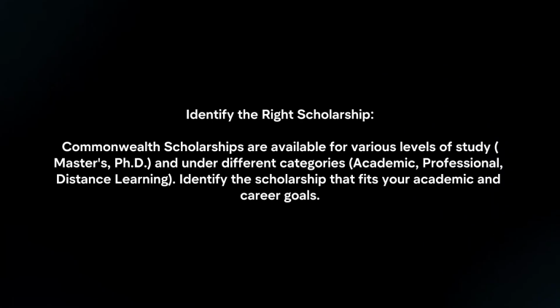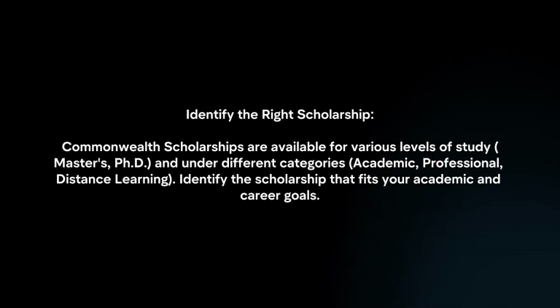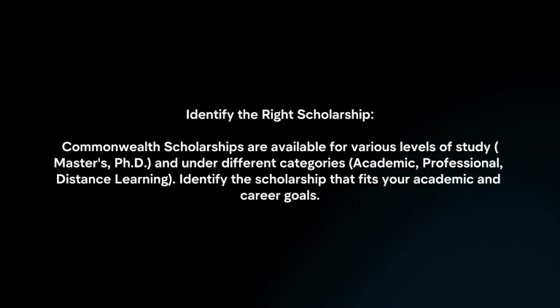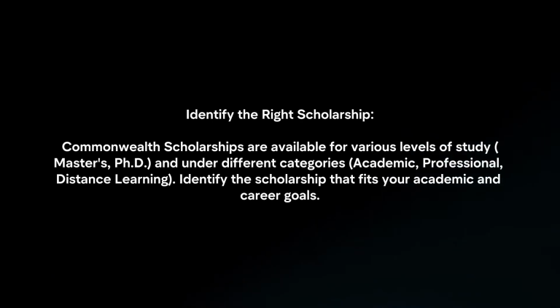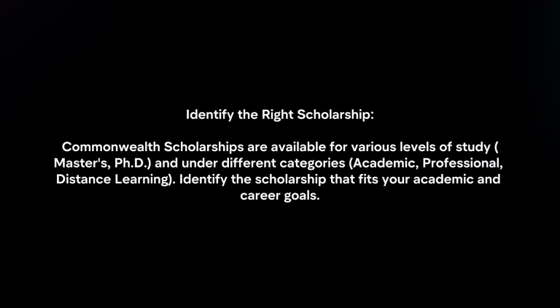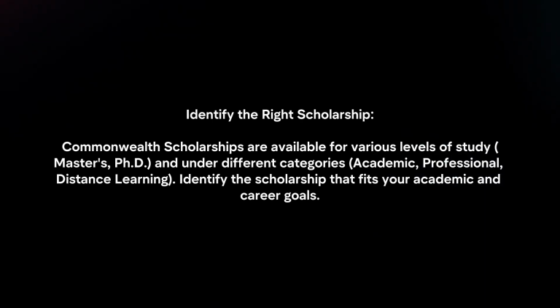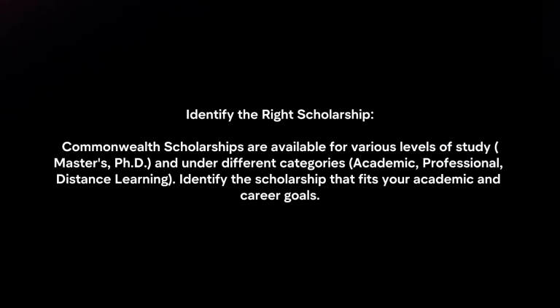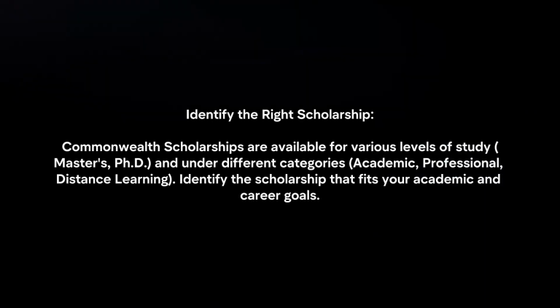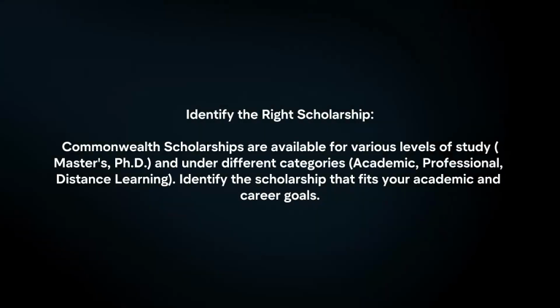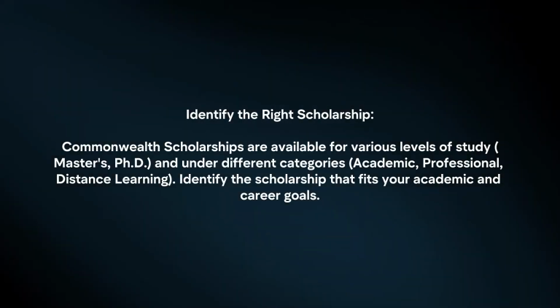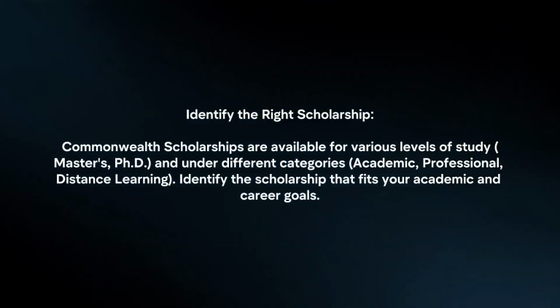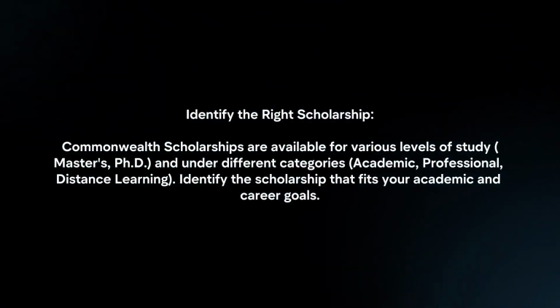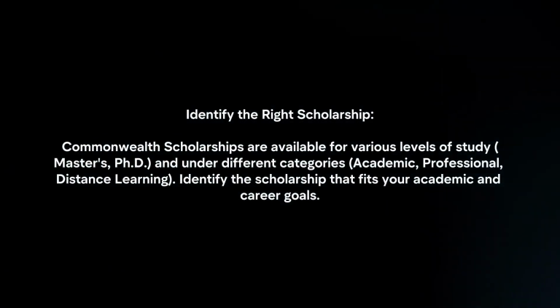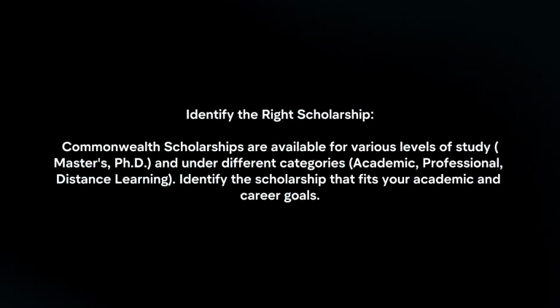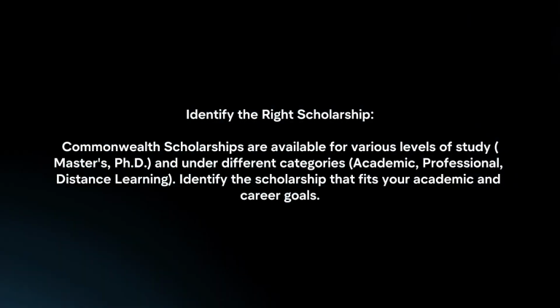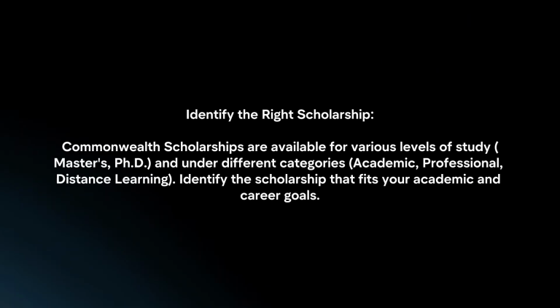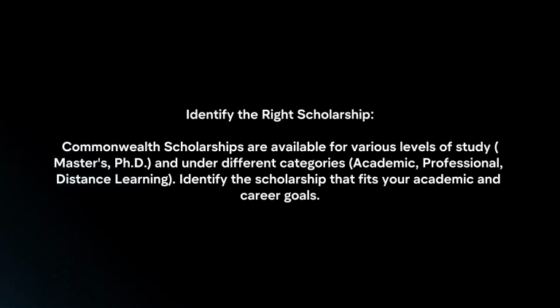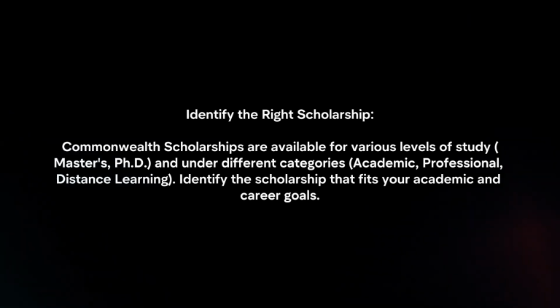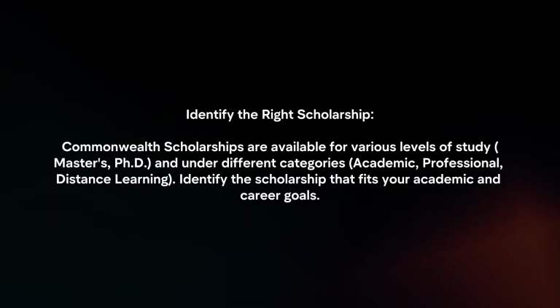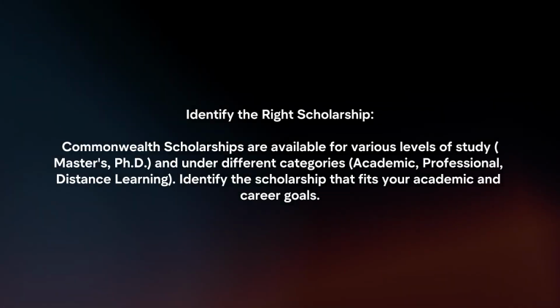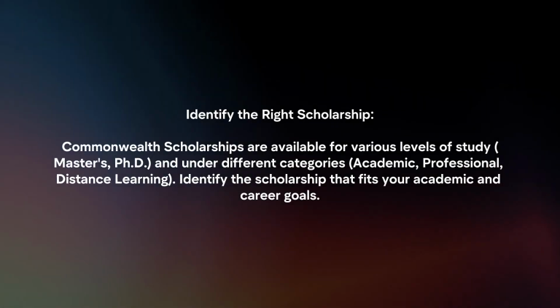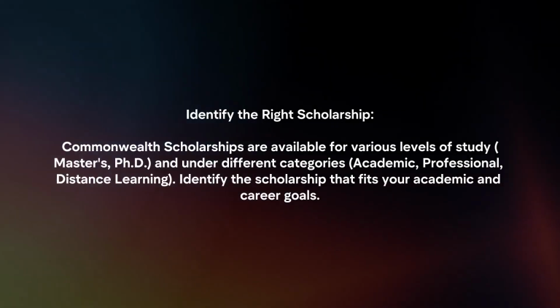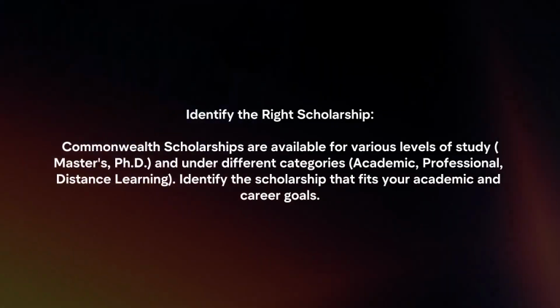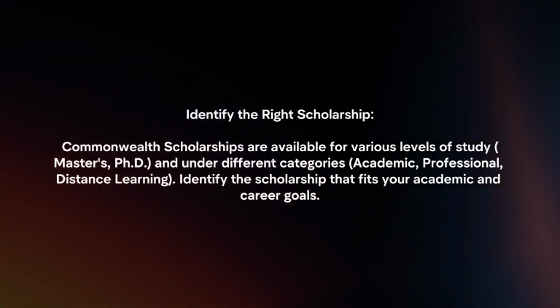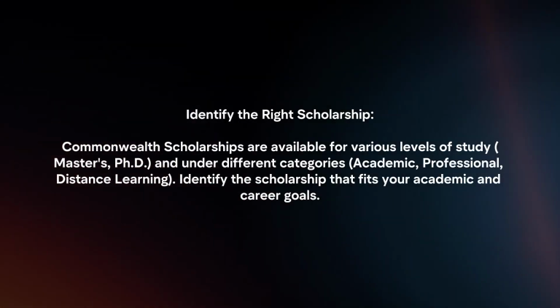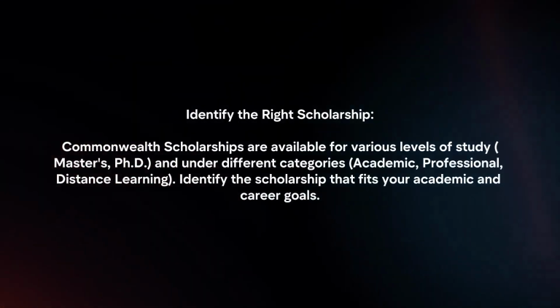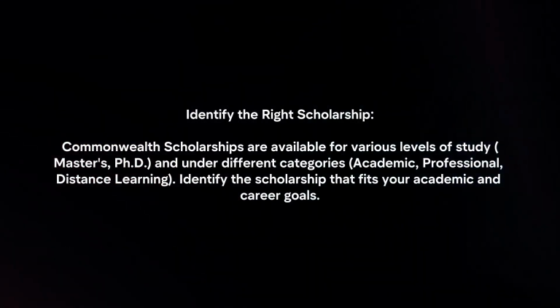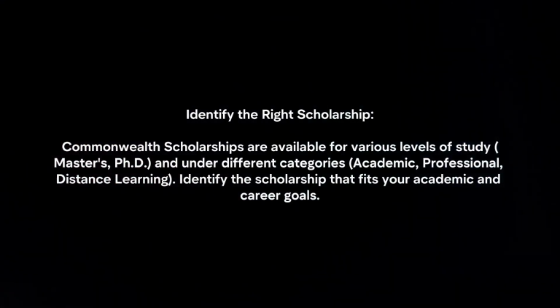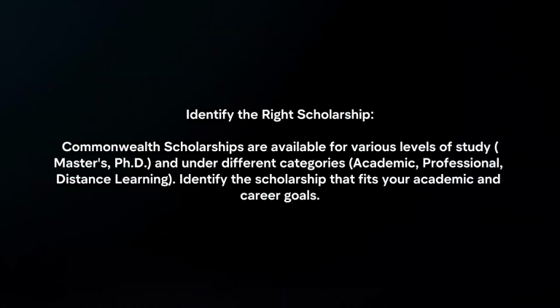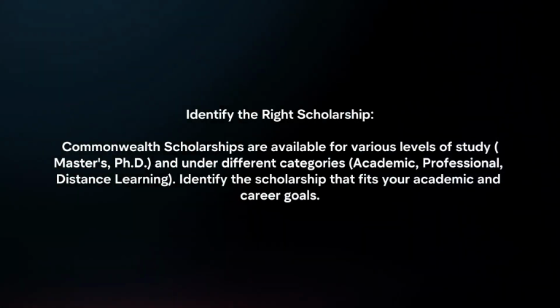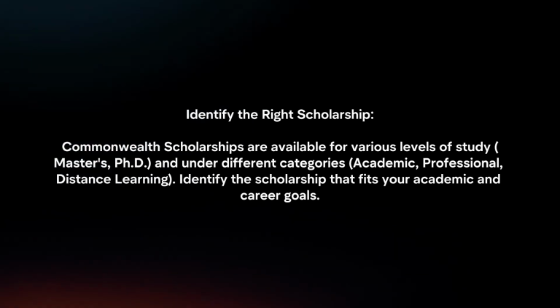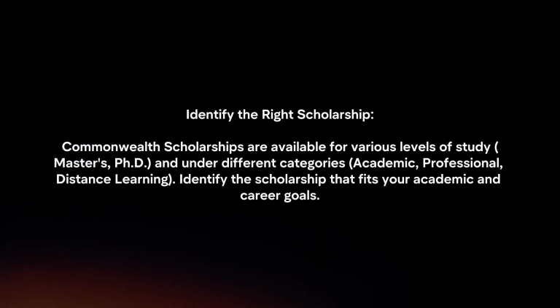Identify the right scholarship. Commonwealth scholarships are available for various levels of study and under different categories. Identify the scholarship that fits your academic and career goals.